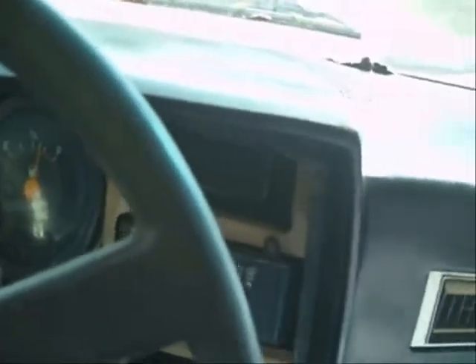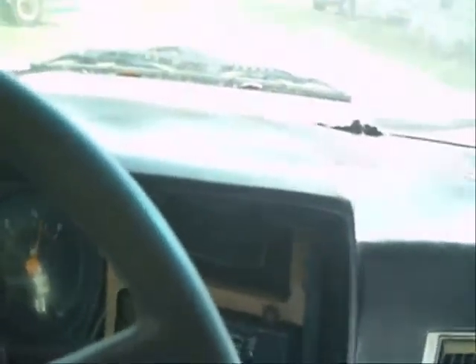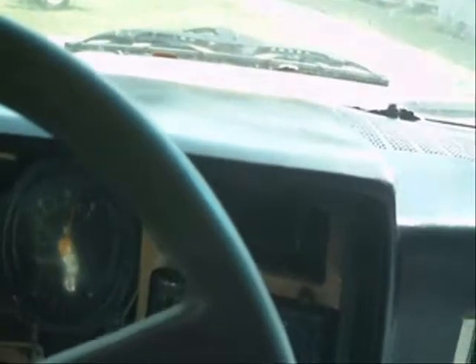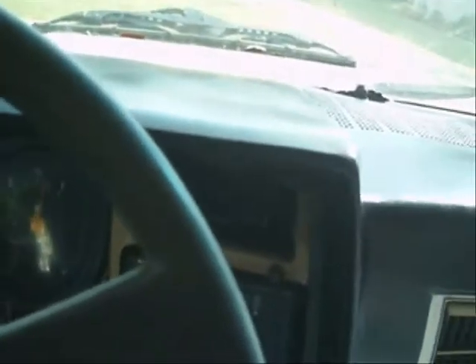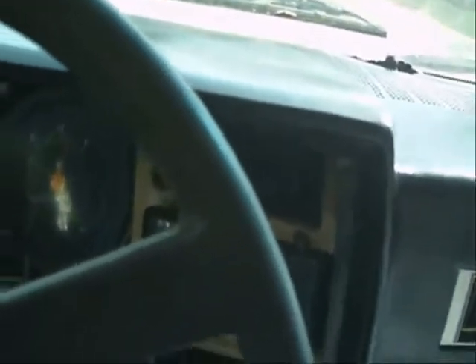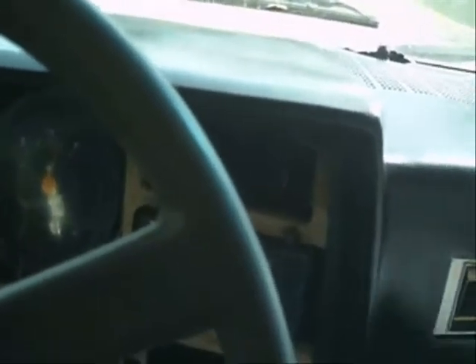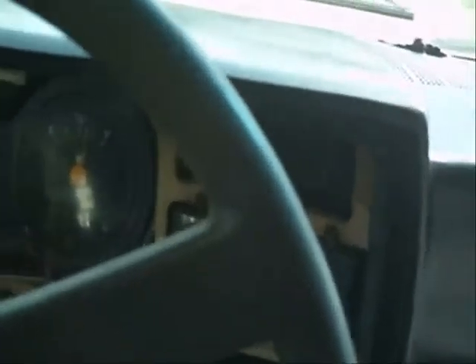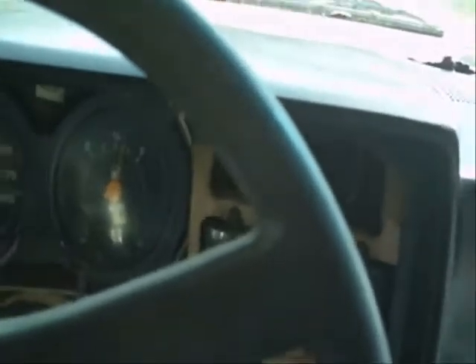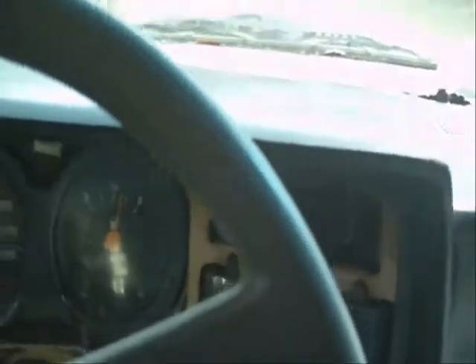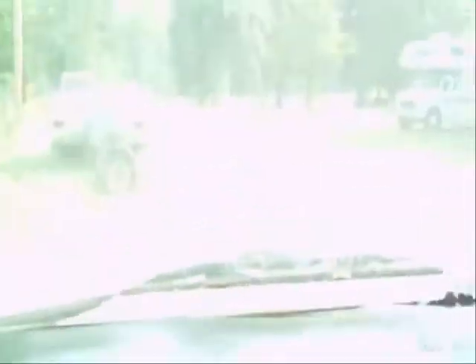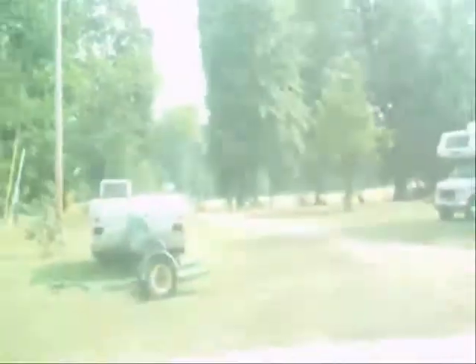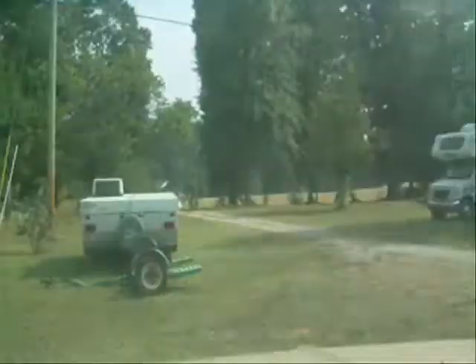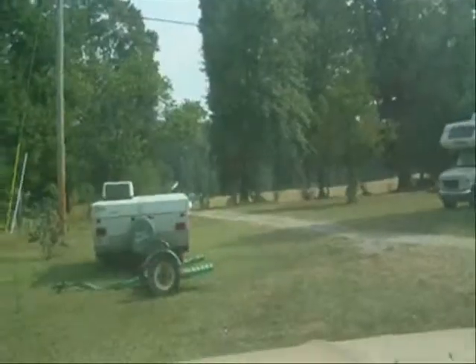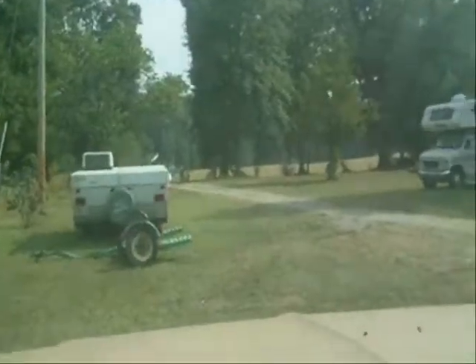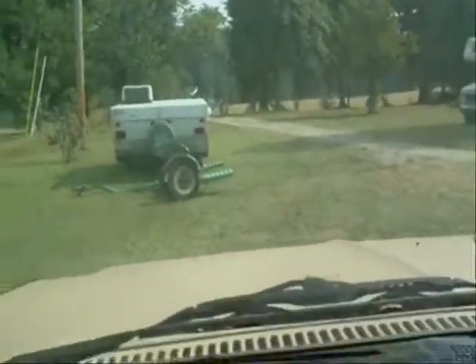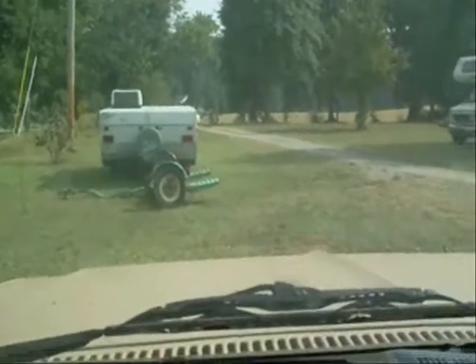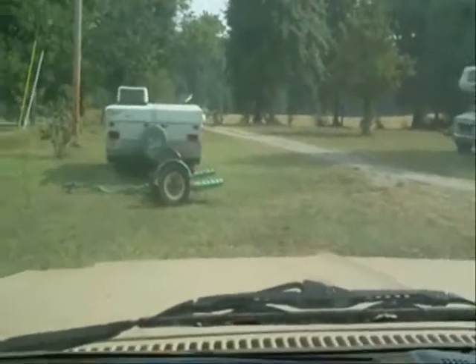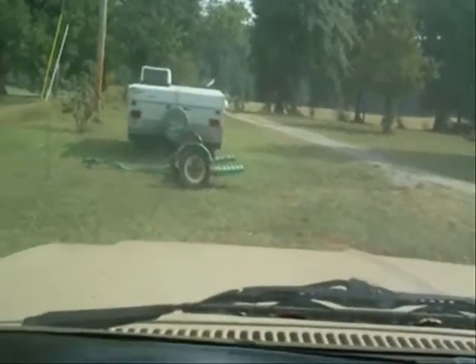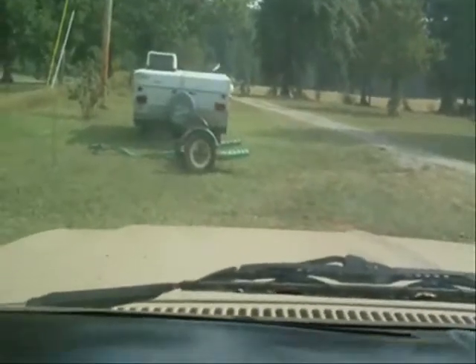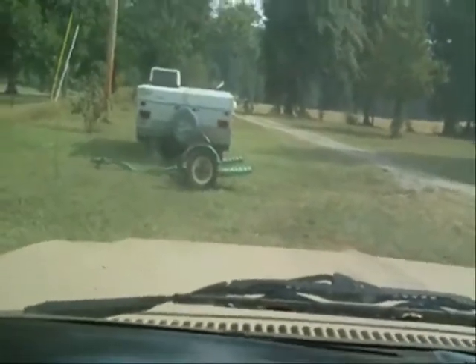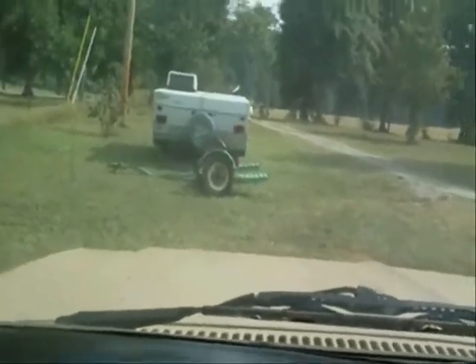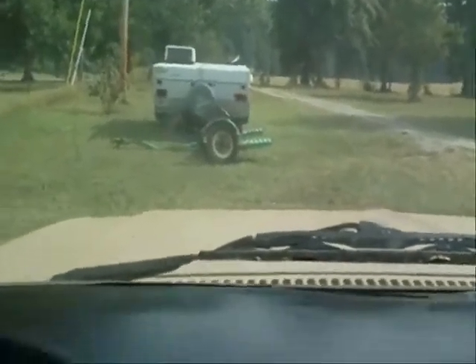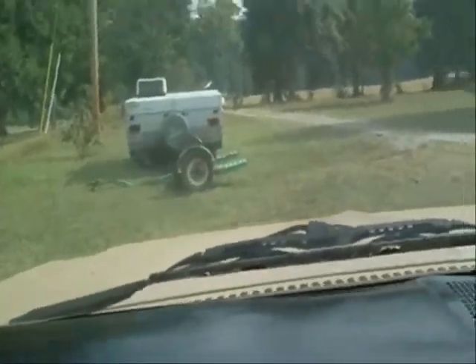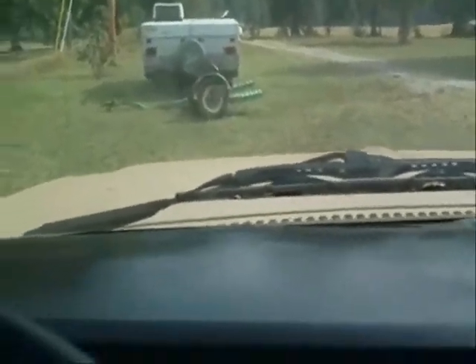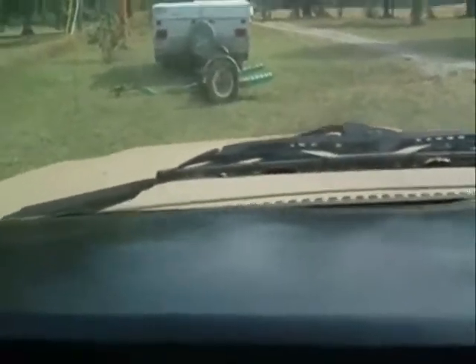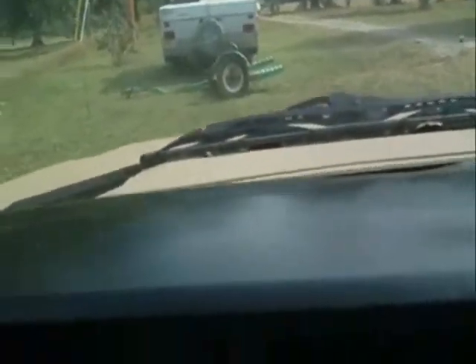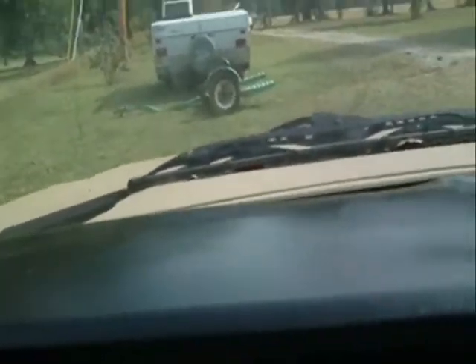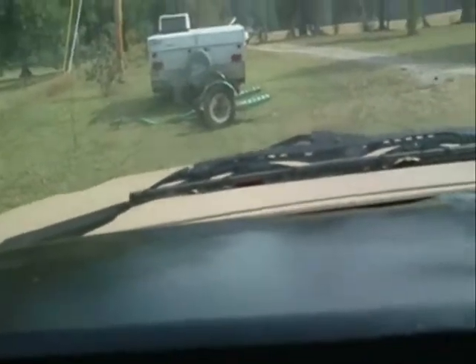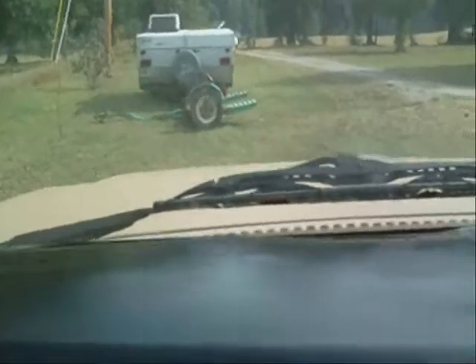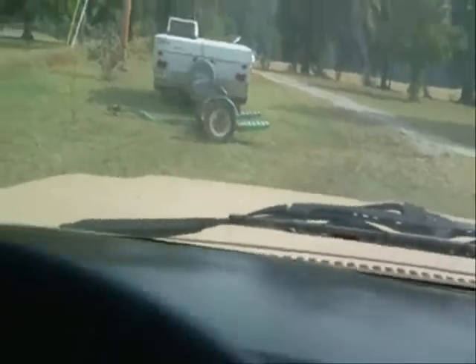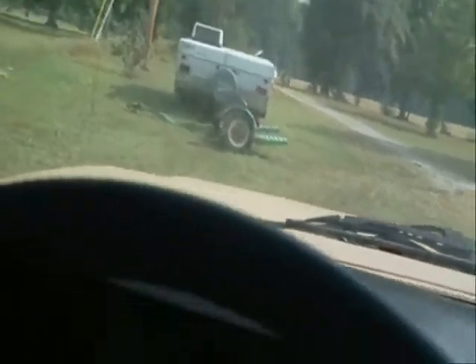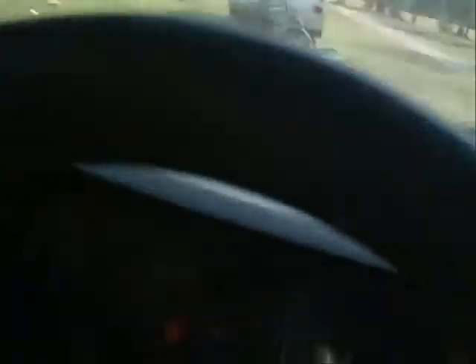We haven't had a good rain in about a month, and they're calling for between two and five inches from this little tropical storm coming up through the gulf right now. So I hope we get some of it — I don't really want that much though.